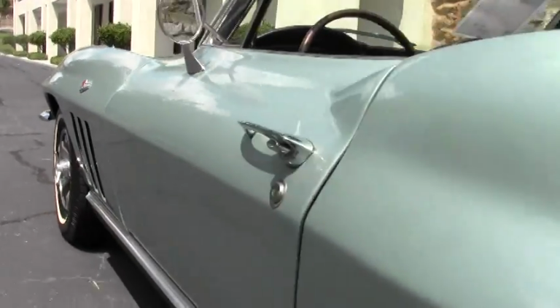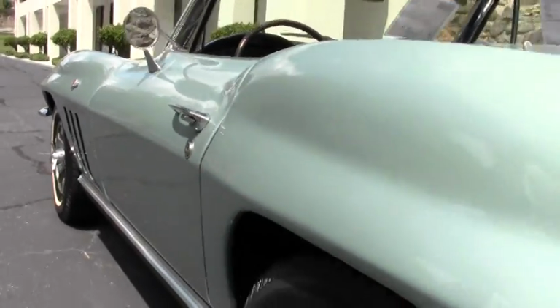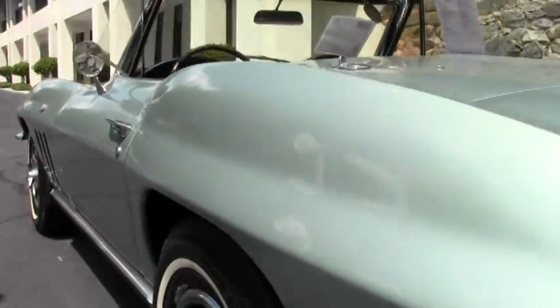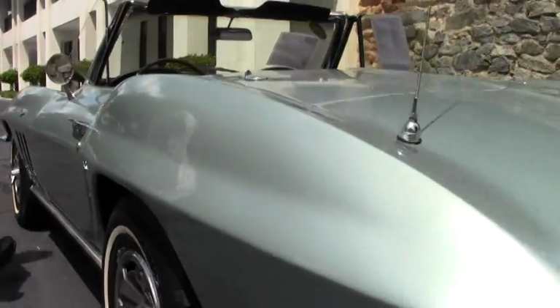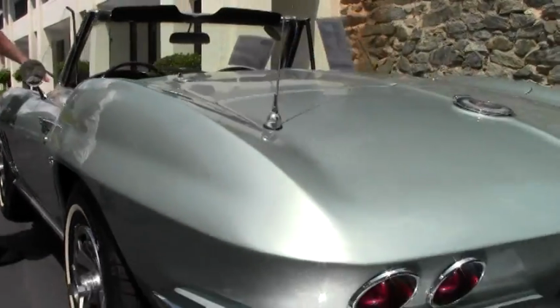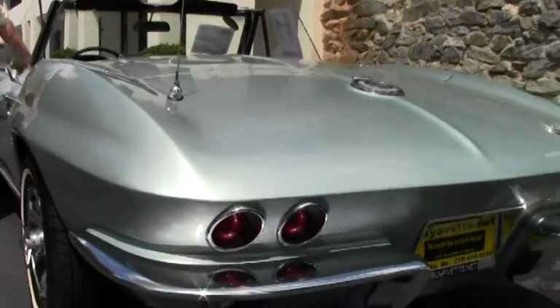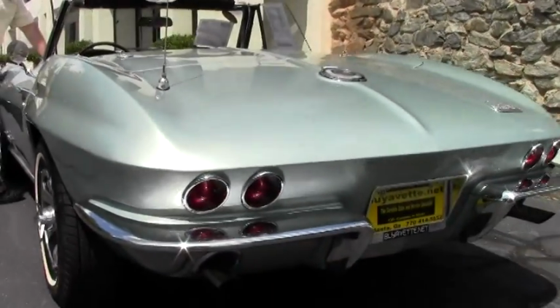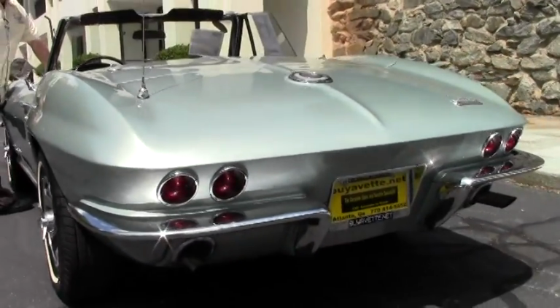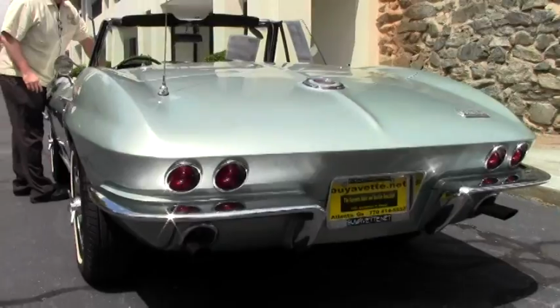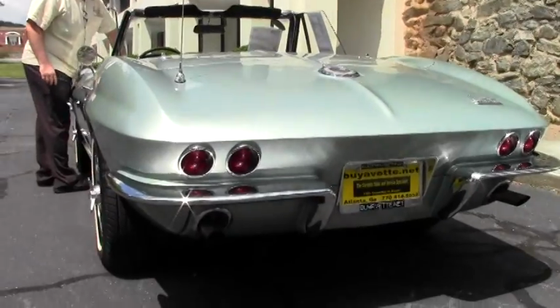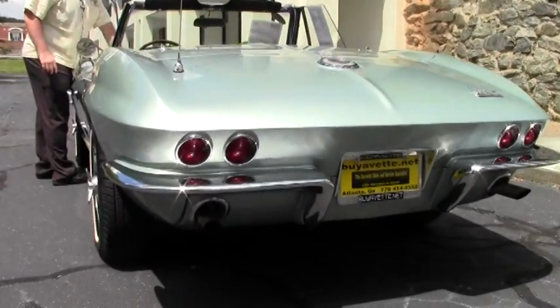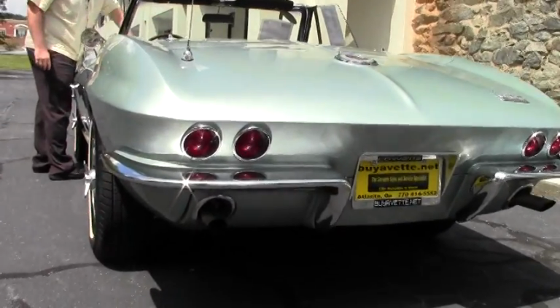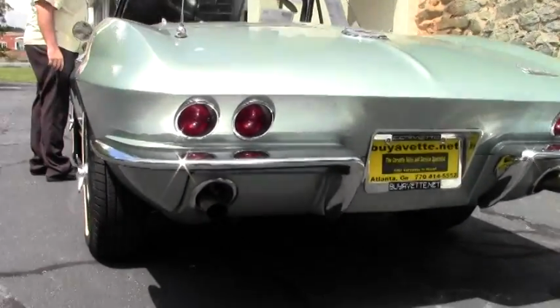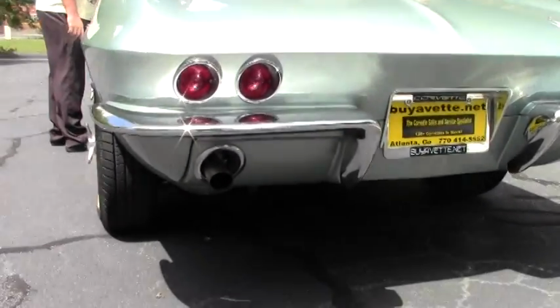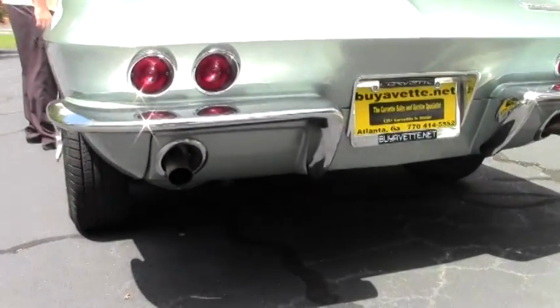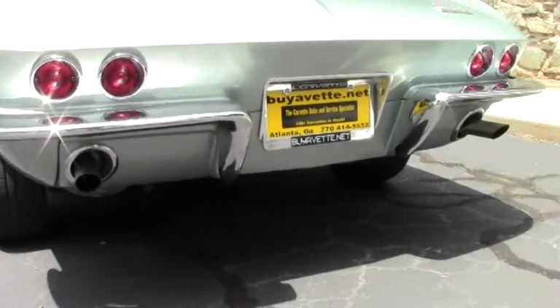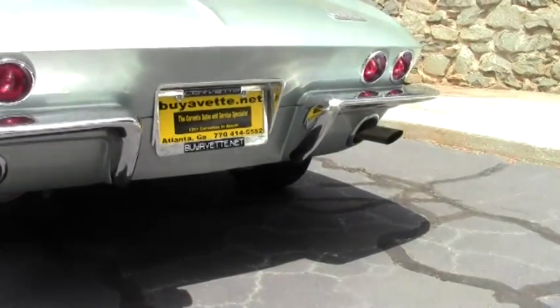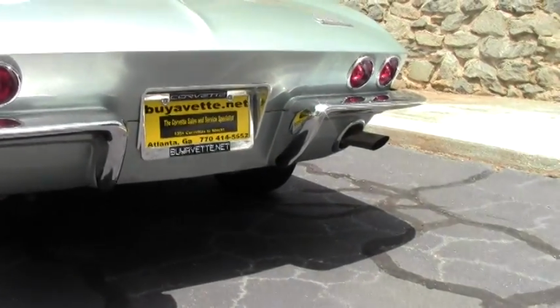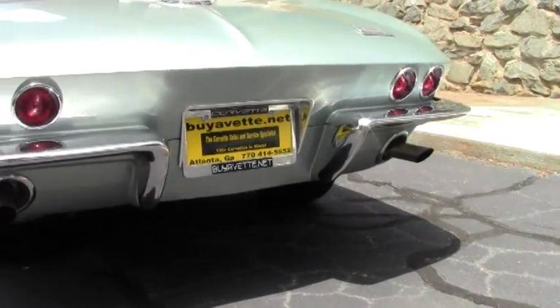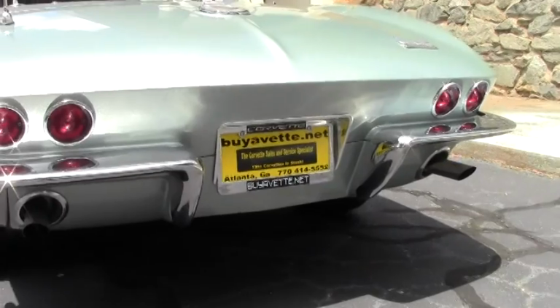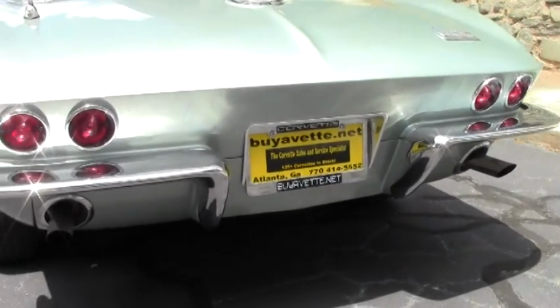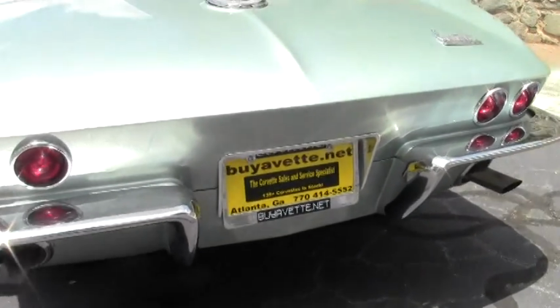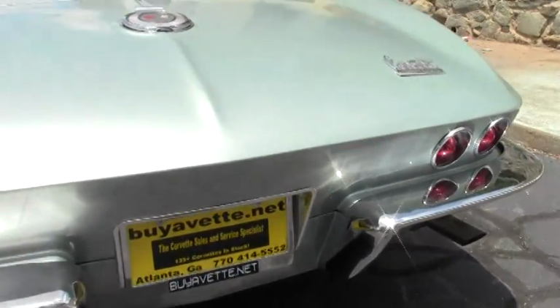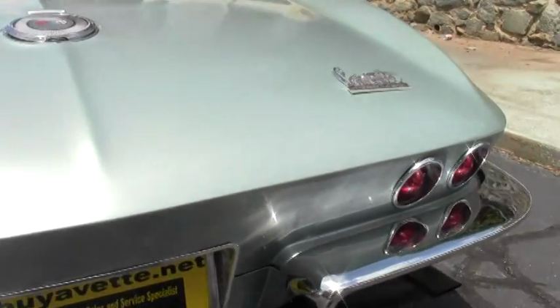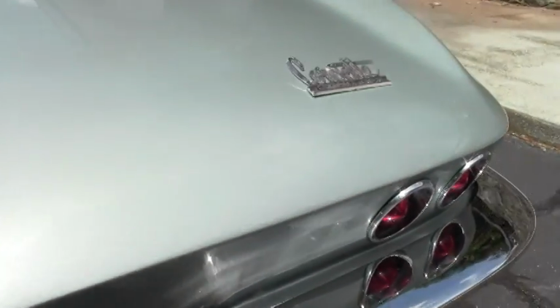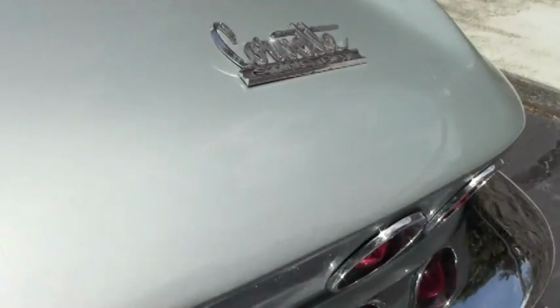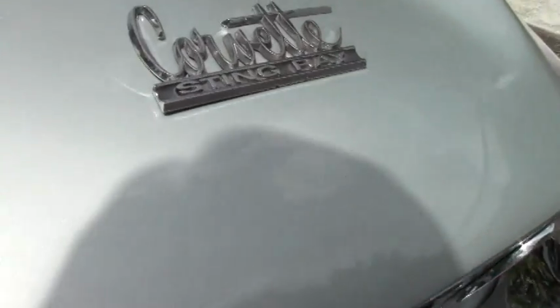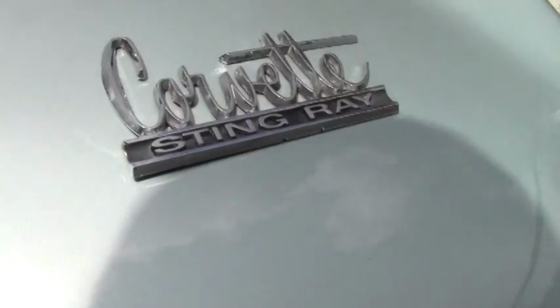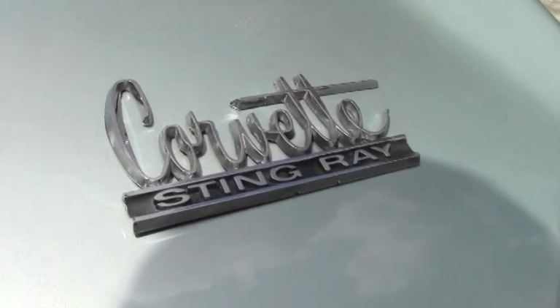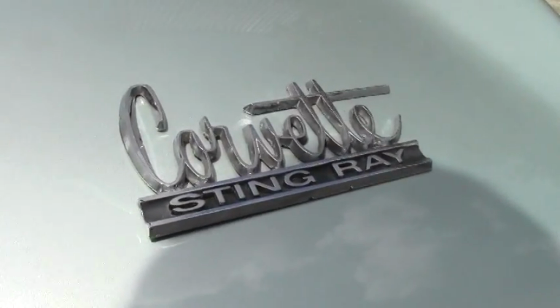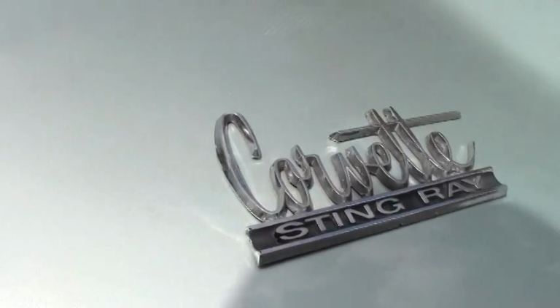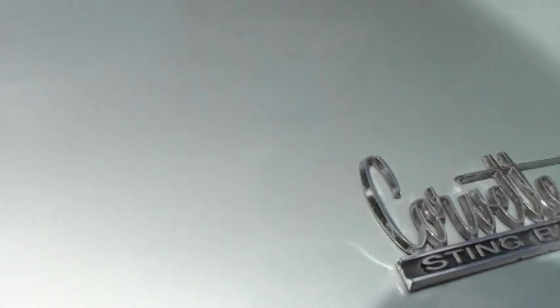And of course the black interior. This car has a Tremec 5-speed in it, and a vintage air system with an aluminum radiator. So very, very road-worthy kind of a car.